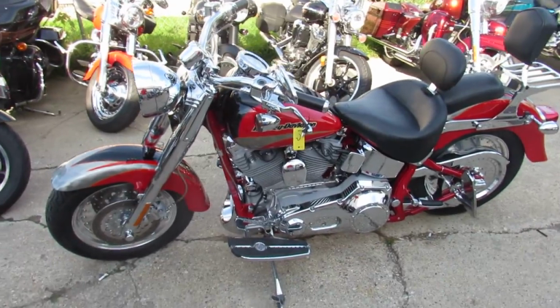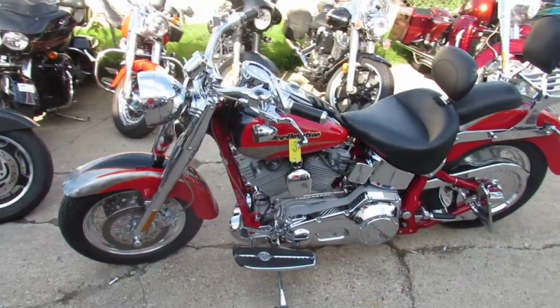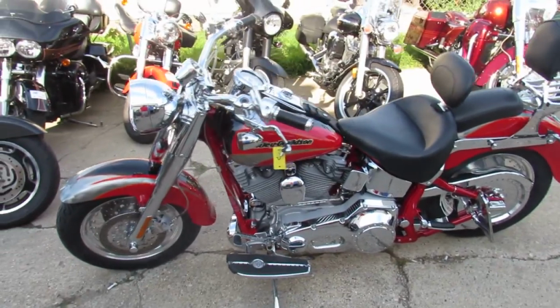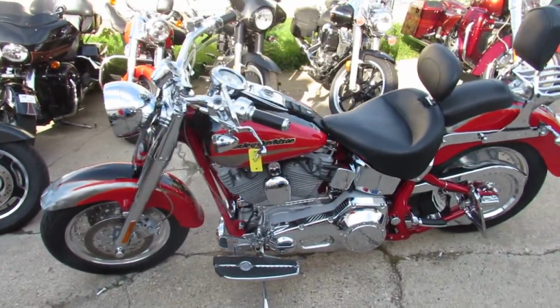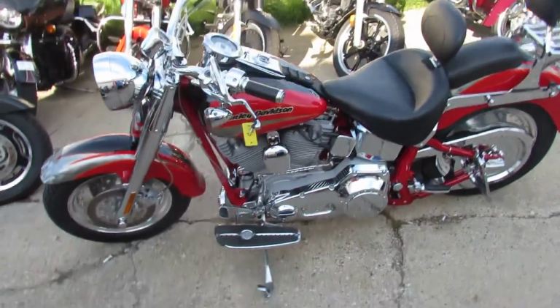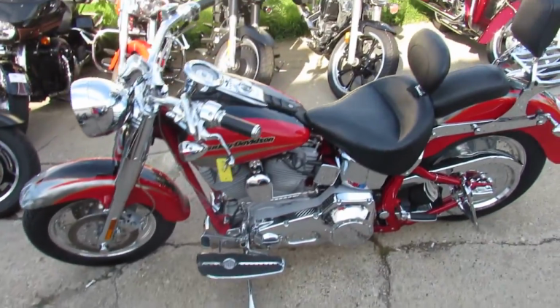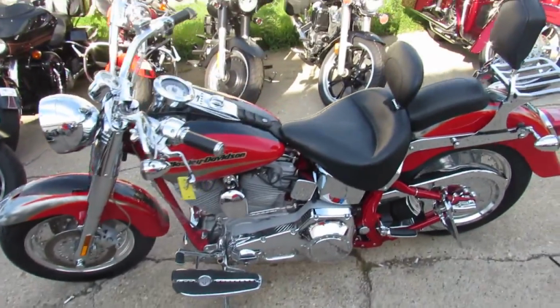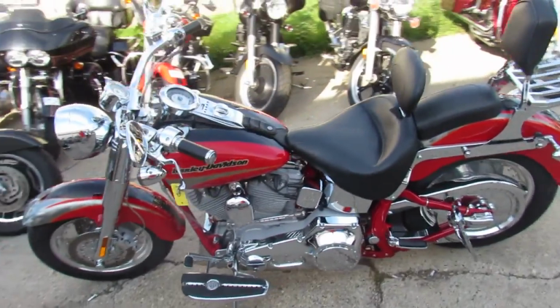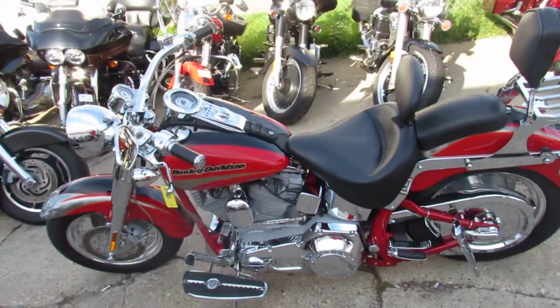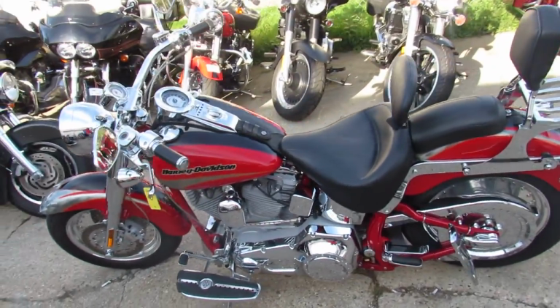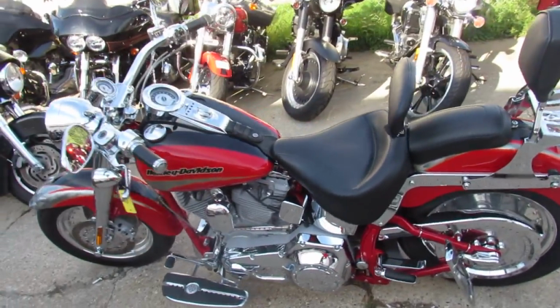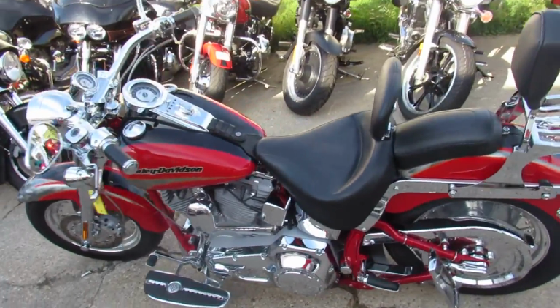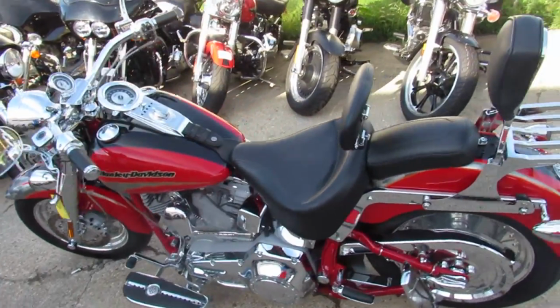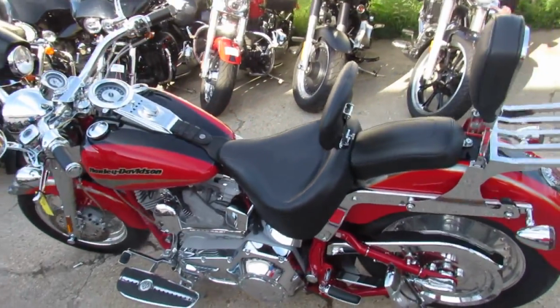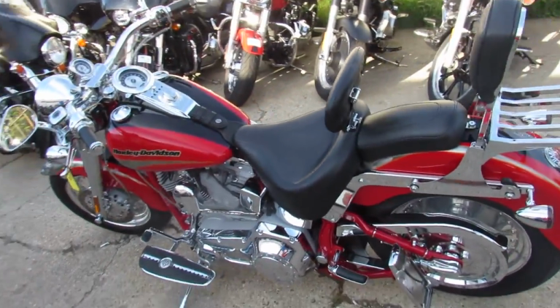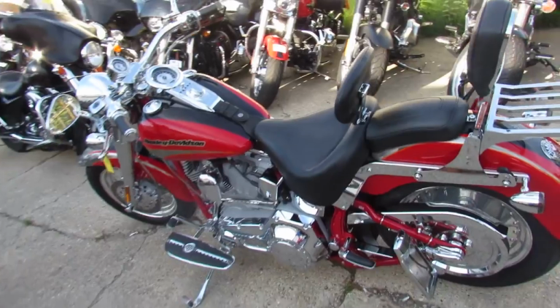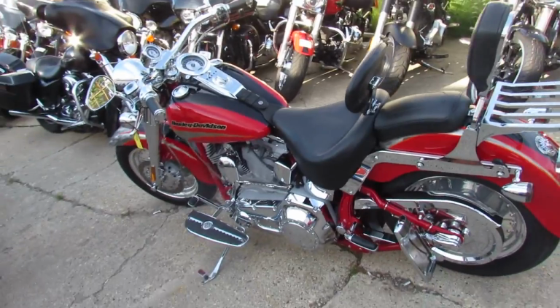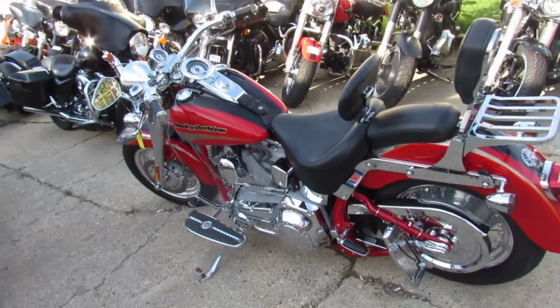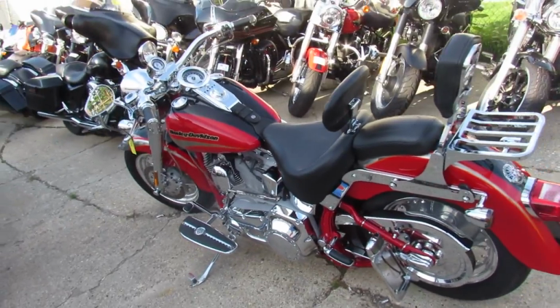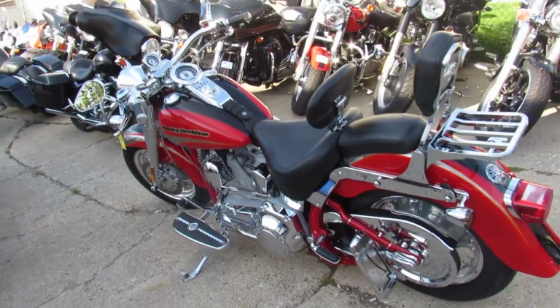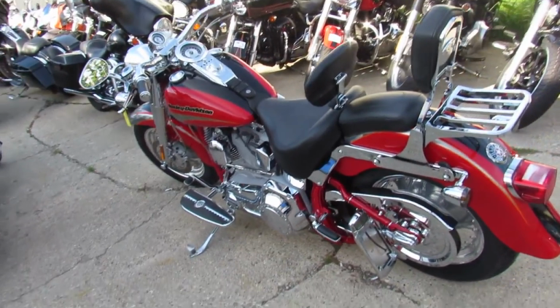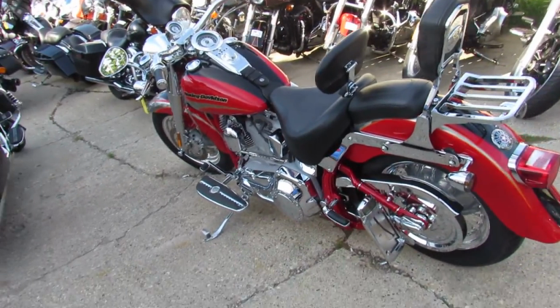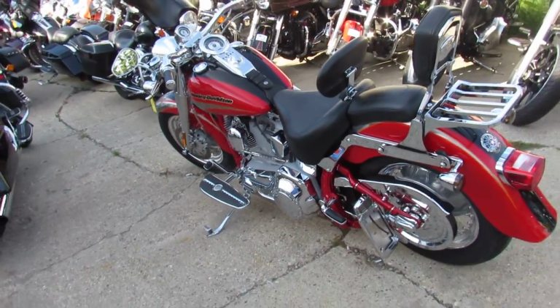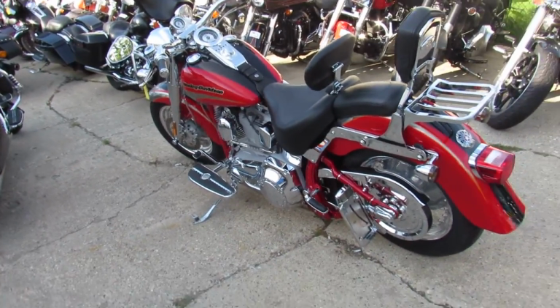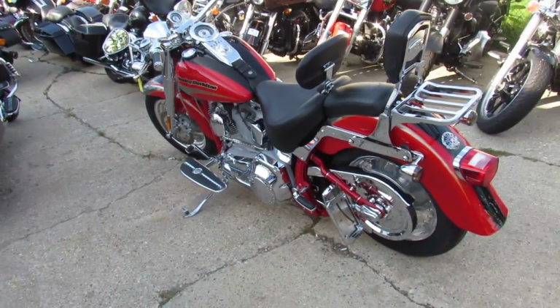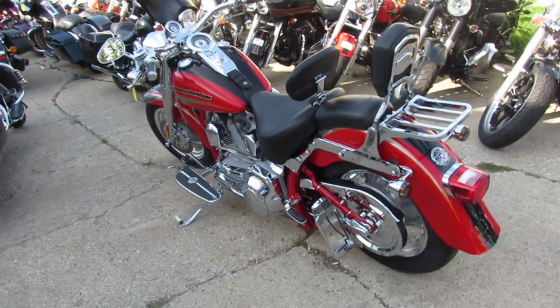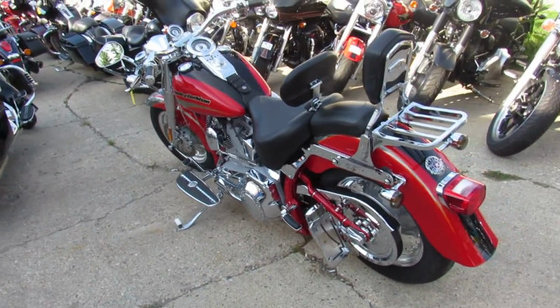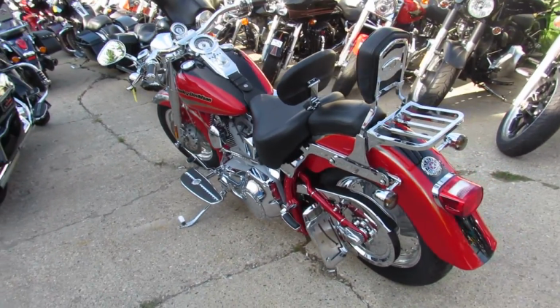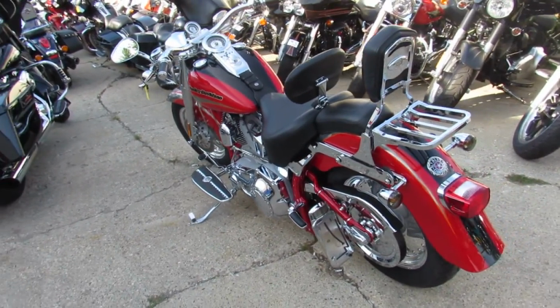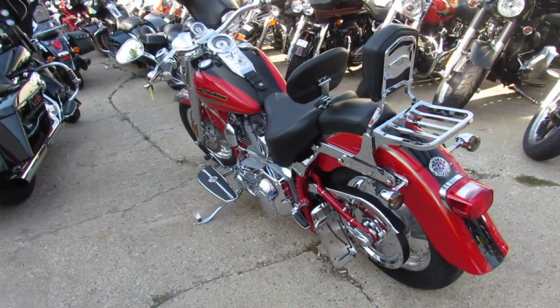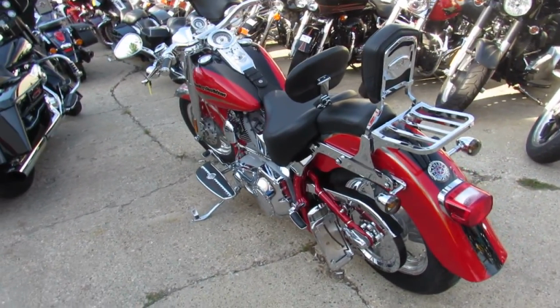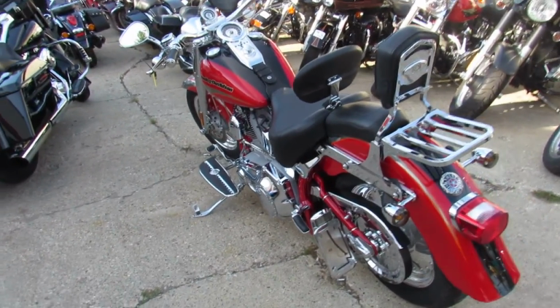Hey guys, ApprovalPowersports.com here. We've got over 350 used Harleys in the showroom. I'm going to show you probably one of the nicest ones we got today.